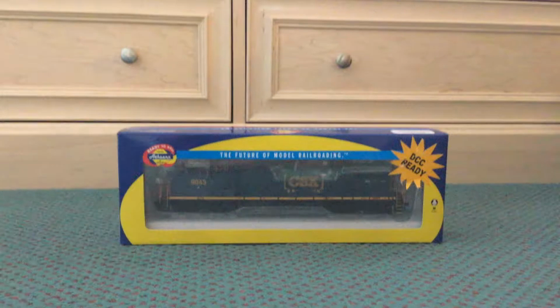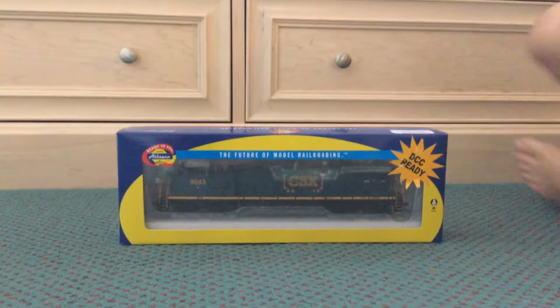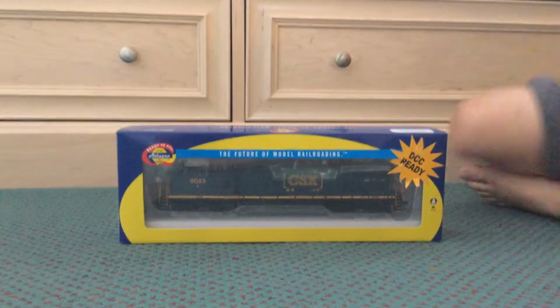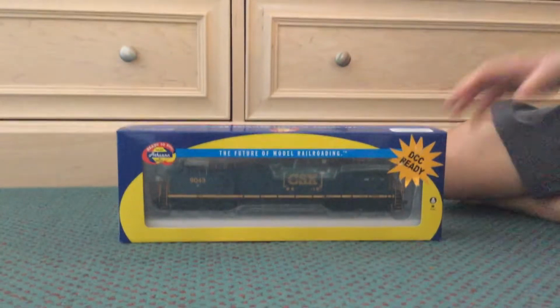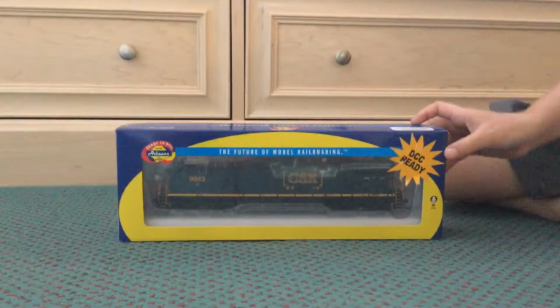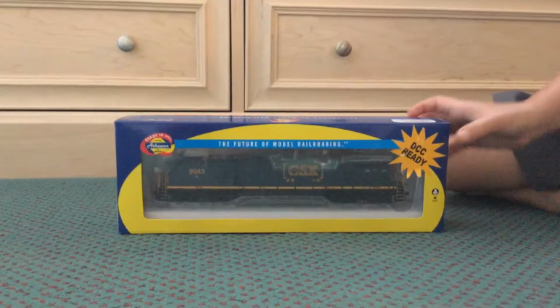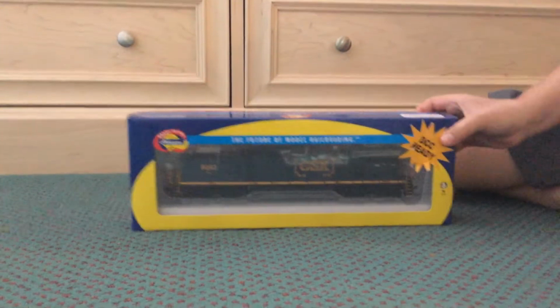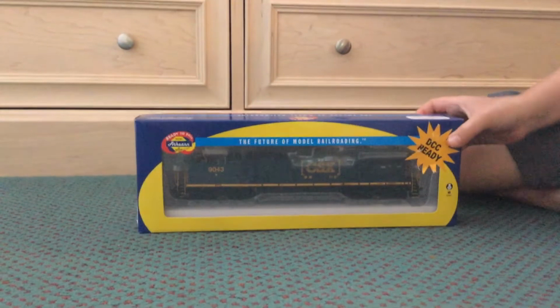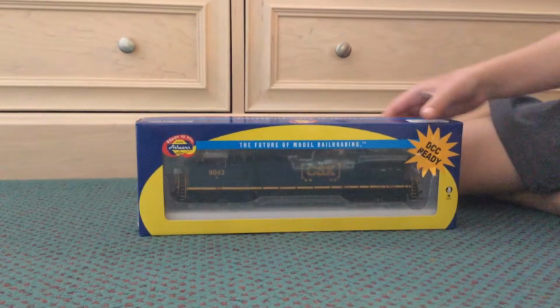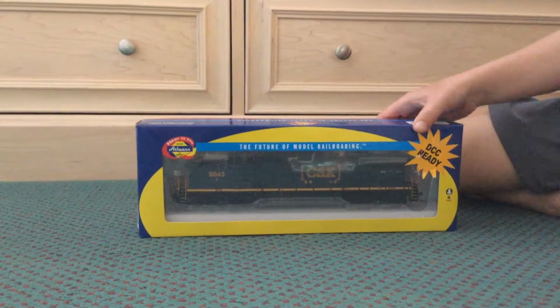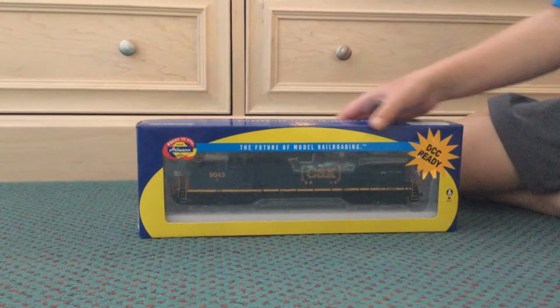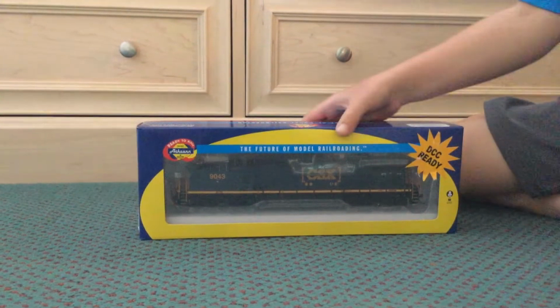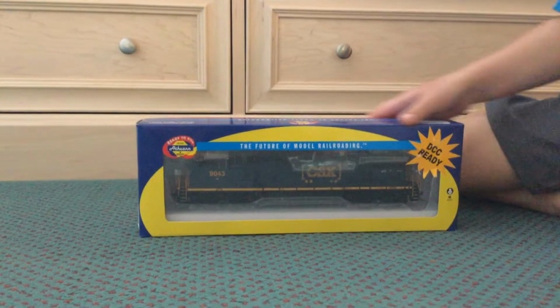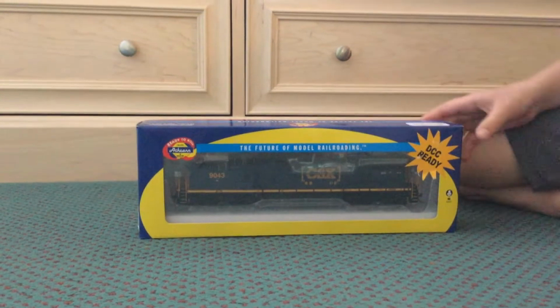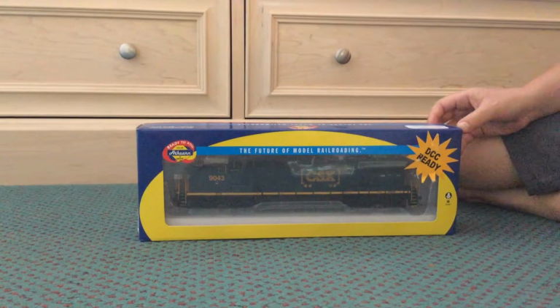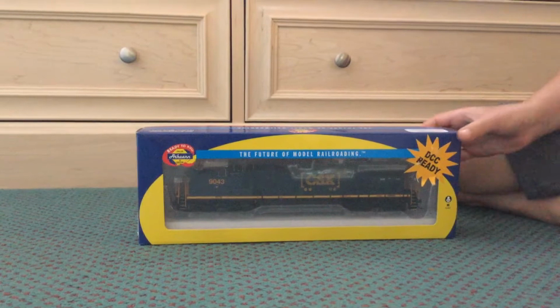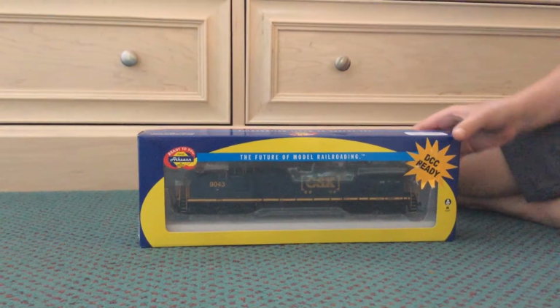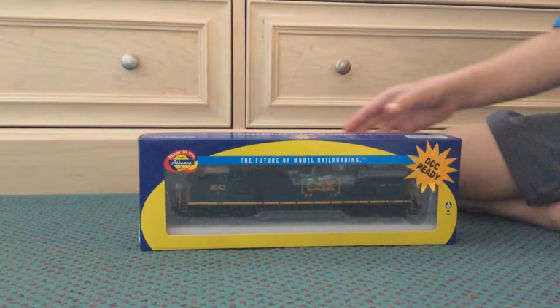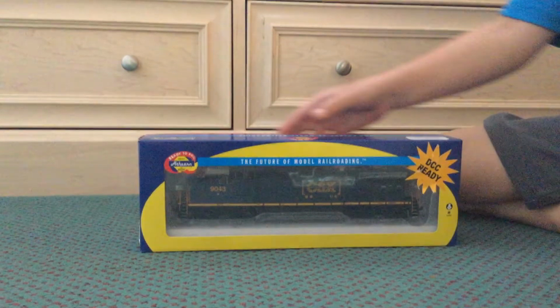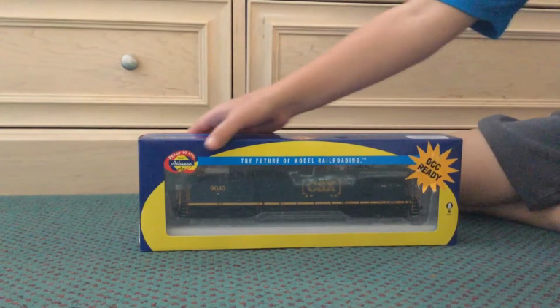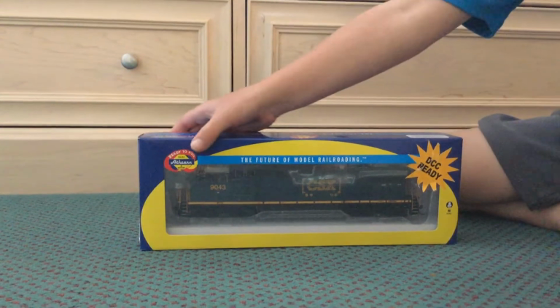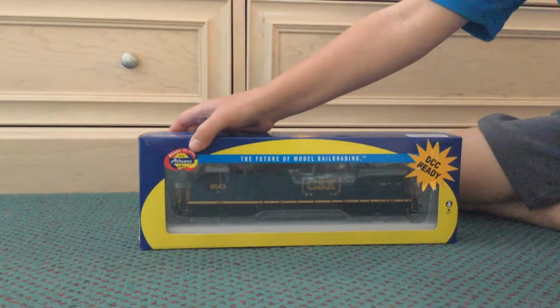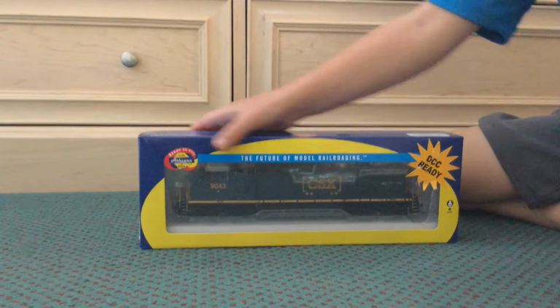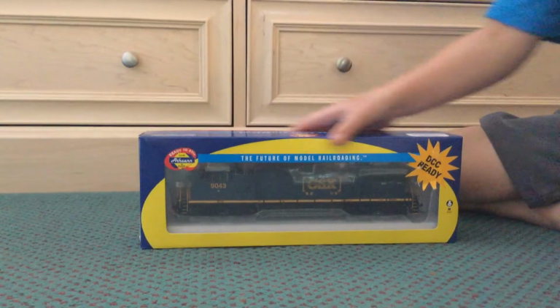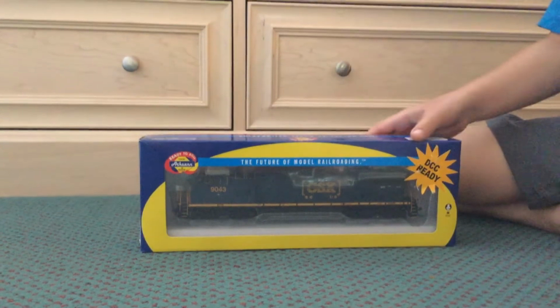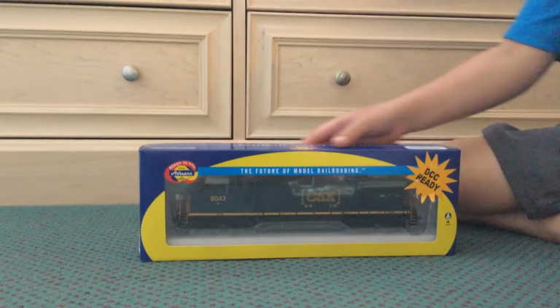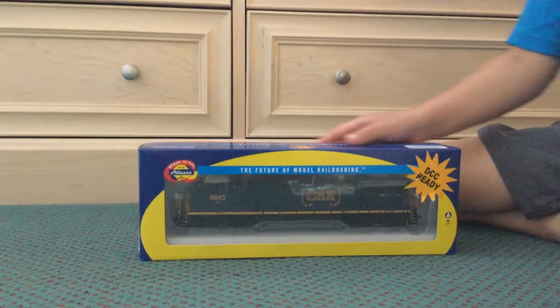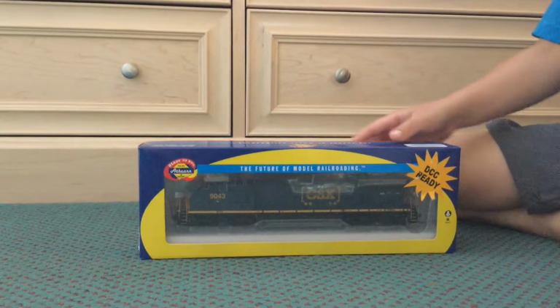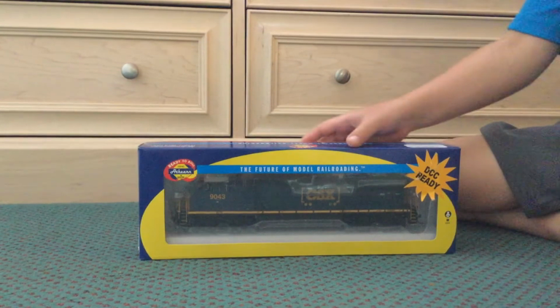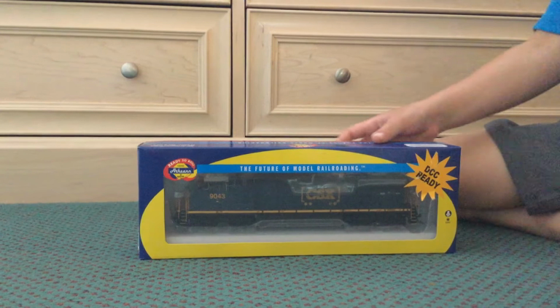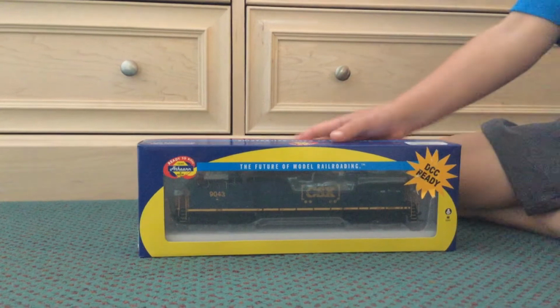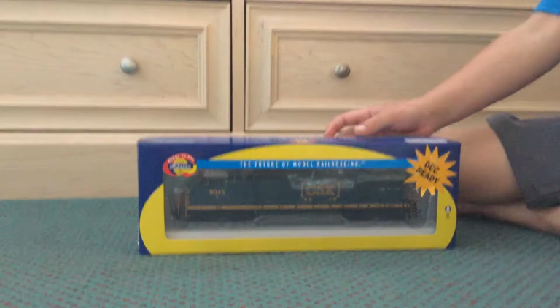Hello YouTube, we are reviewing the new Atherin HO Scale CSX diesel locomotive.